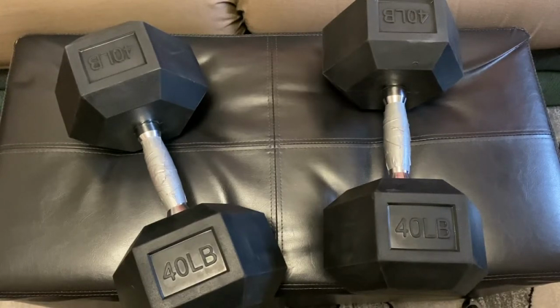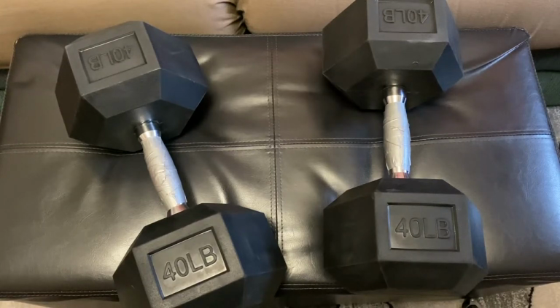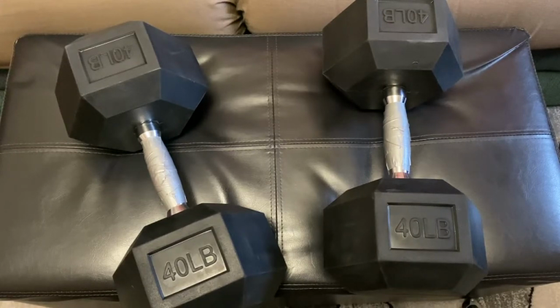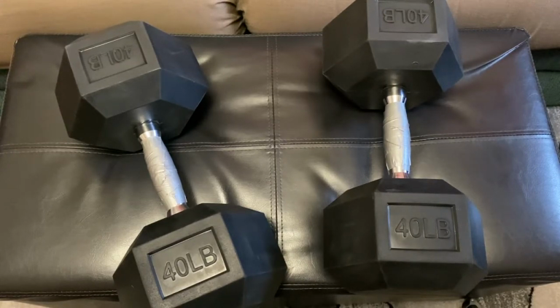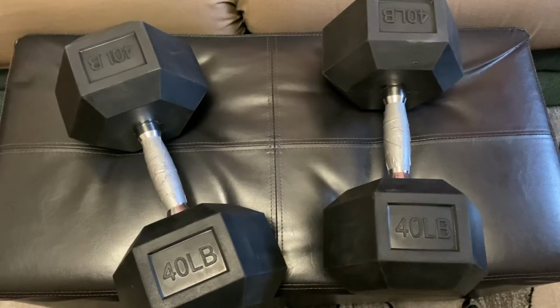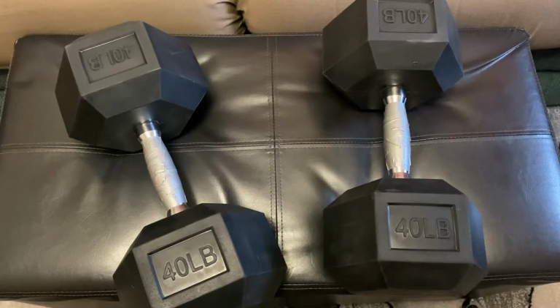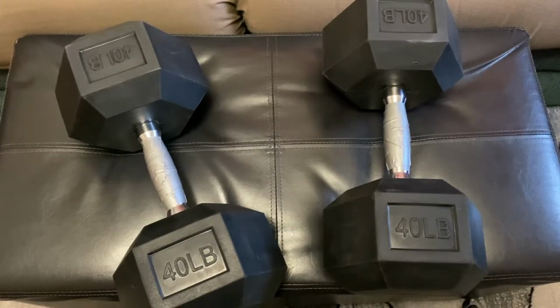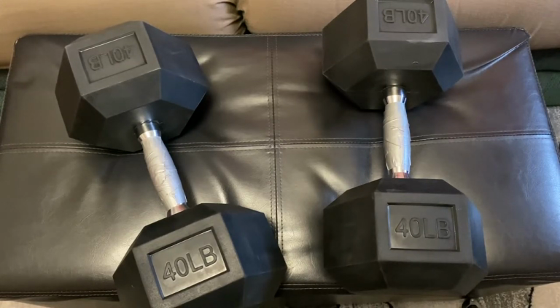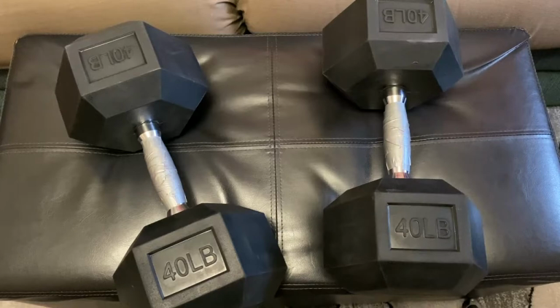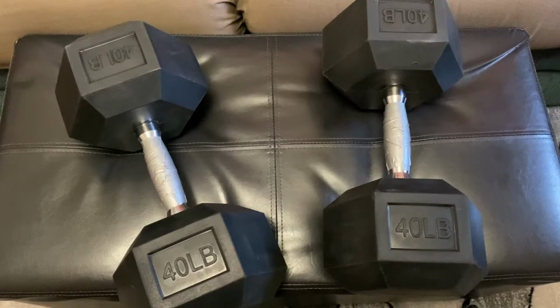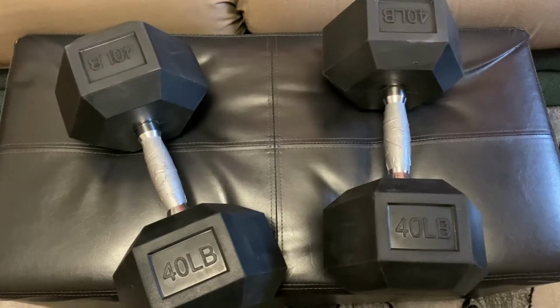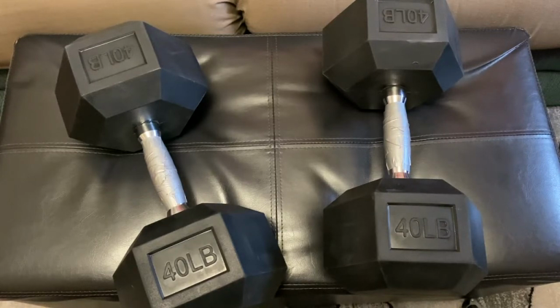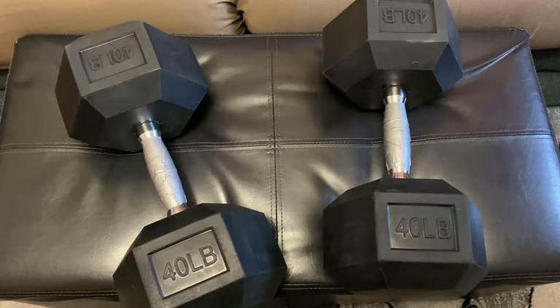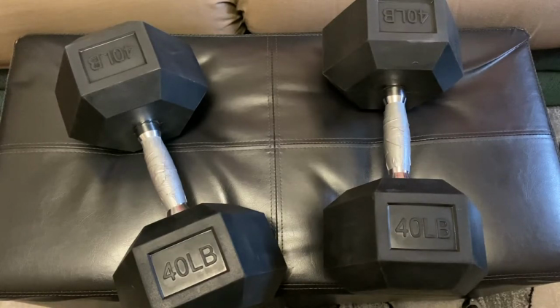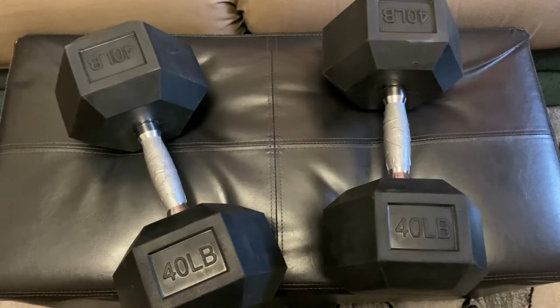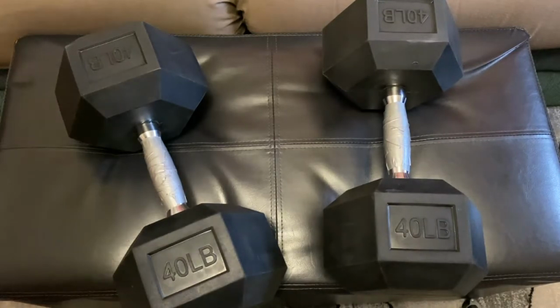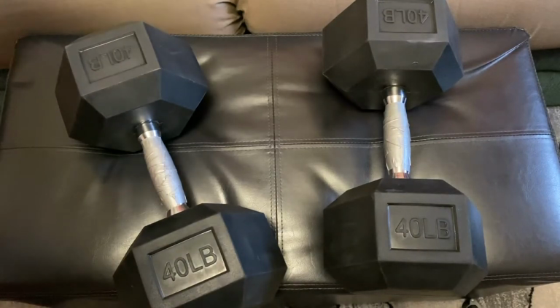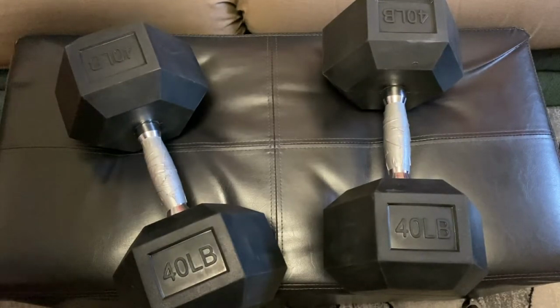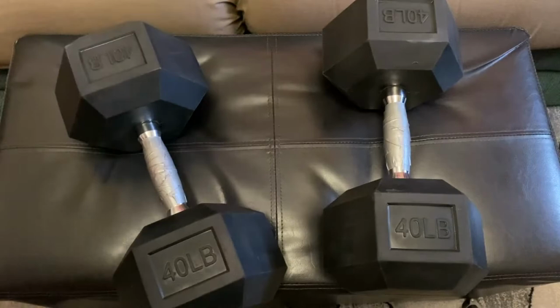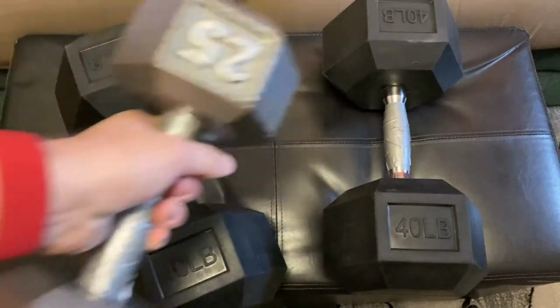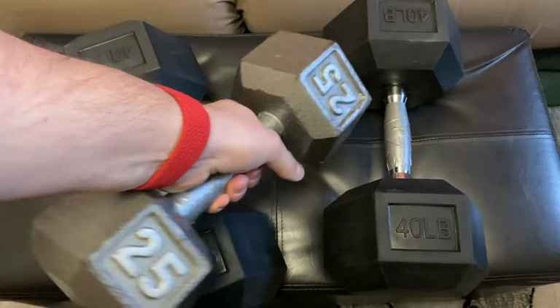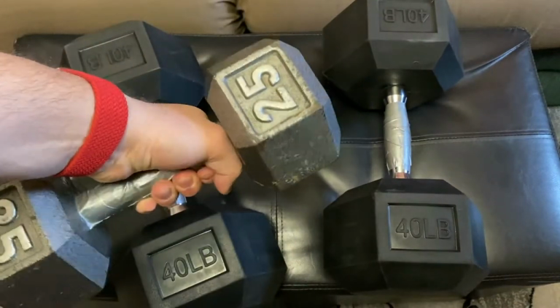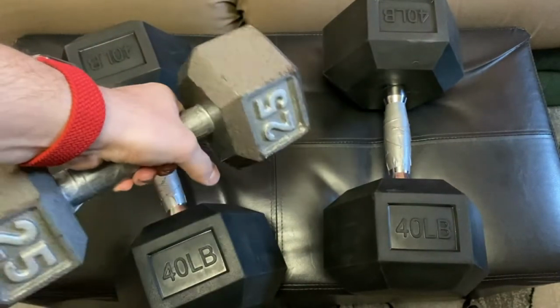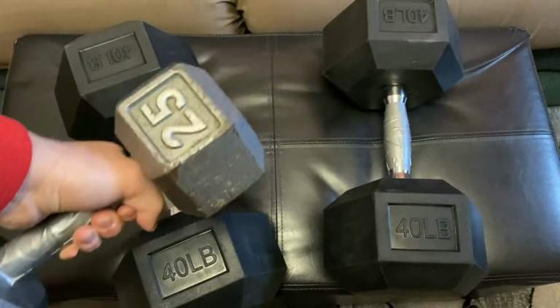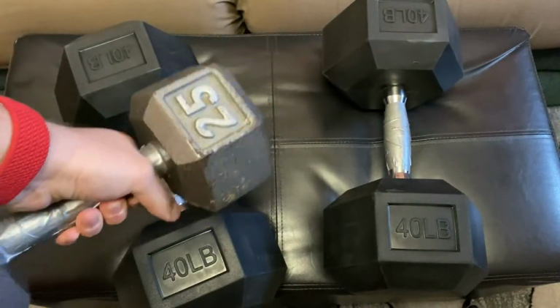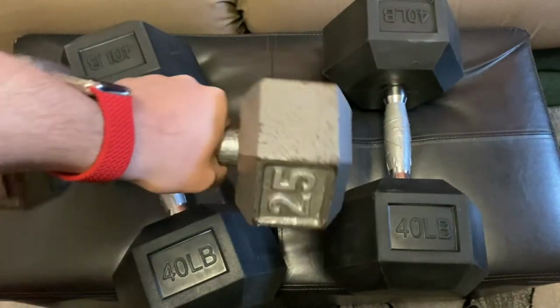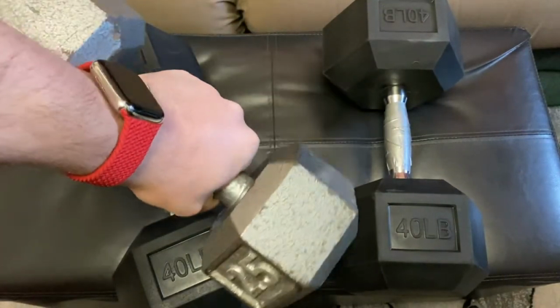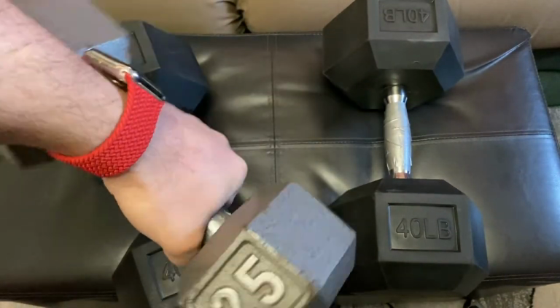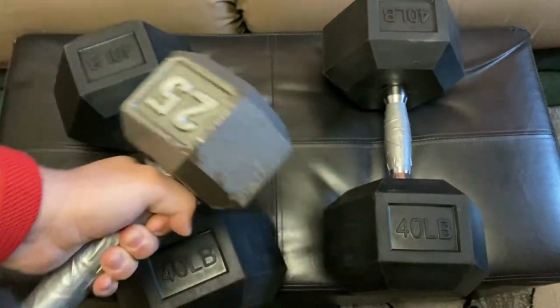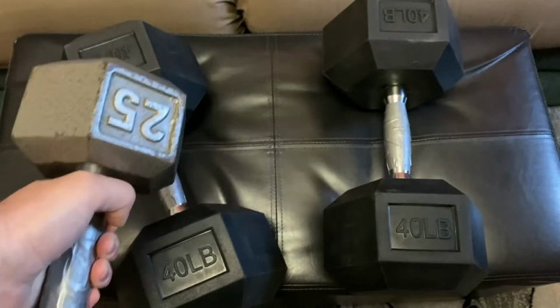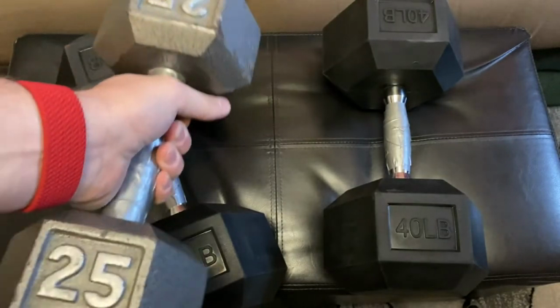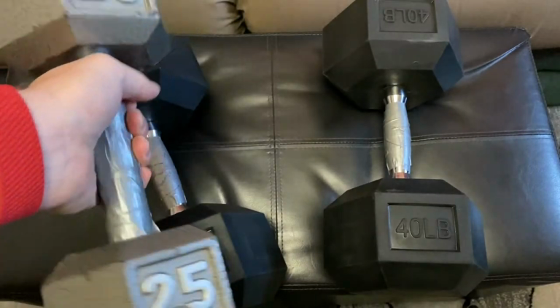I've never been a big equipment guy. I just like to have a set of dumbbells in my bedroom so I can catch up on general stuff and do some curls. In the past I always used more old school design, and I was trying to find something like that.